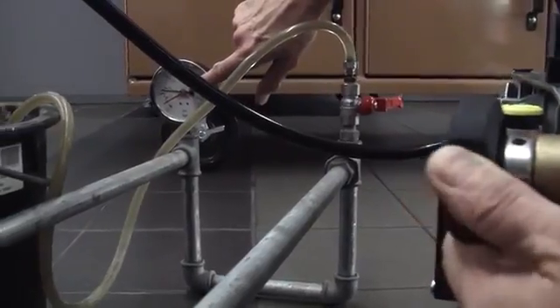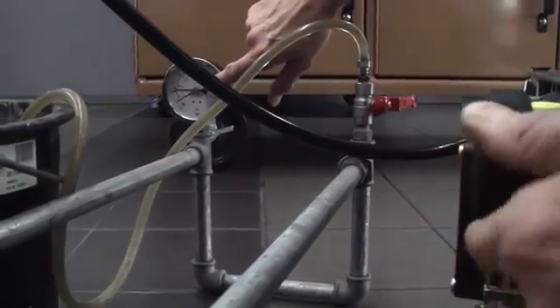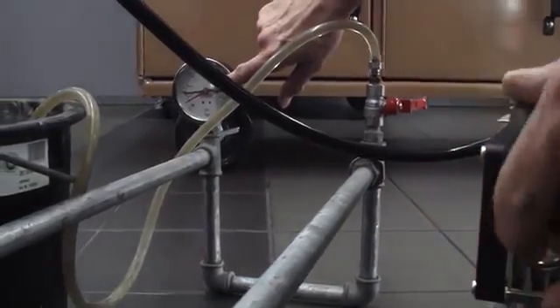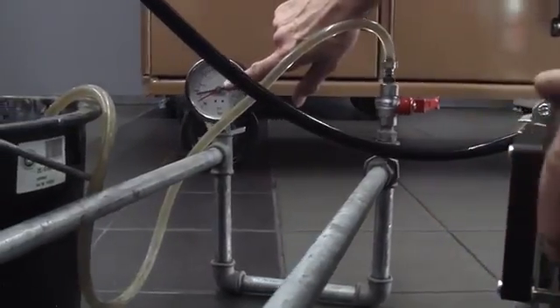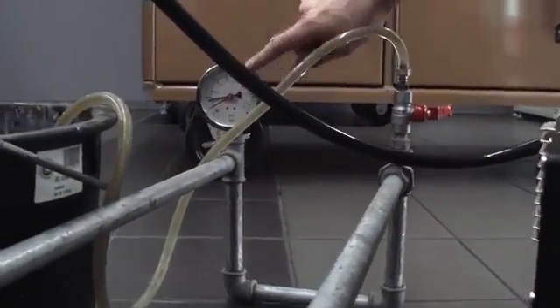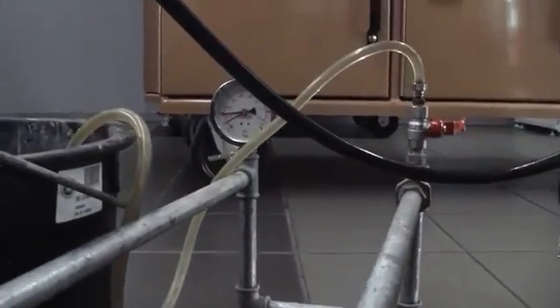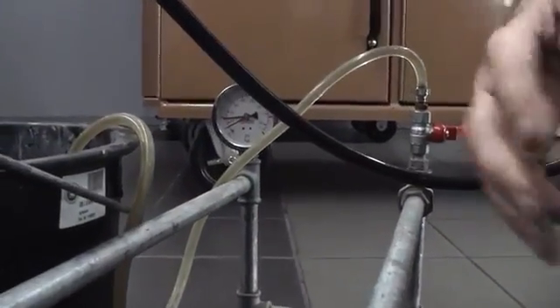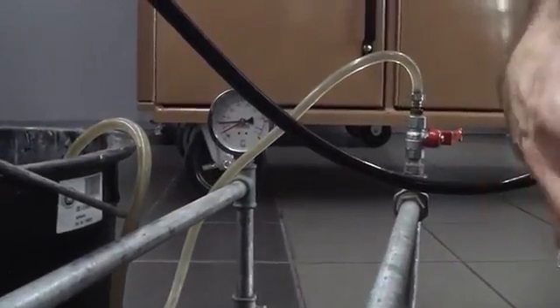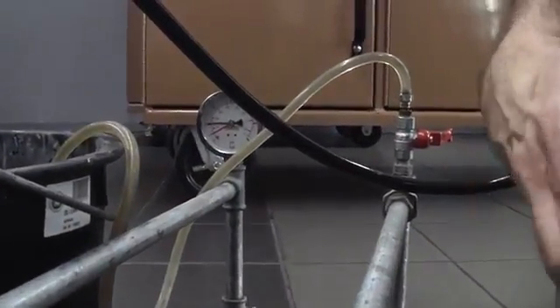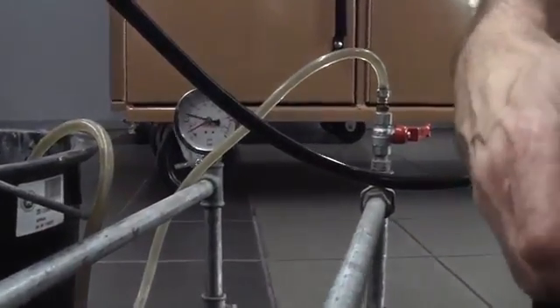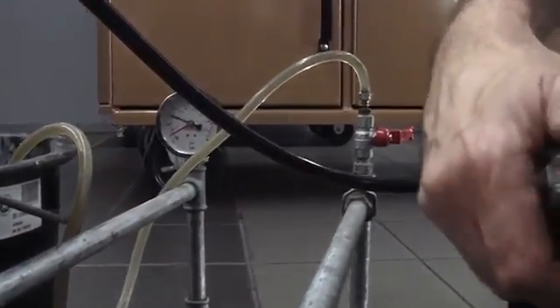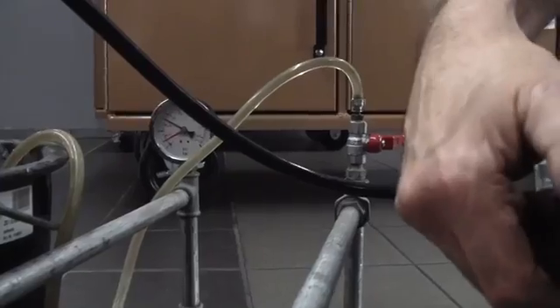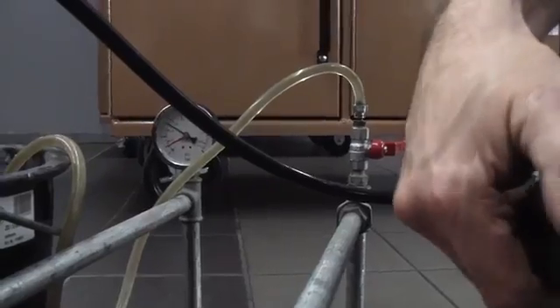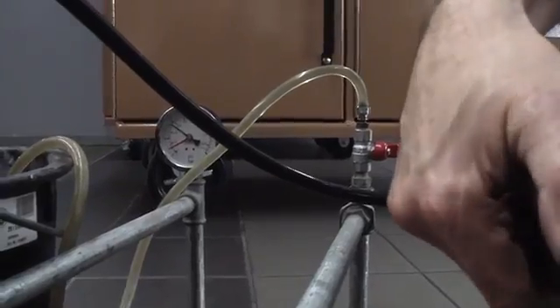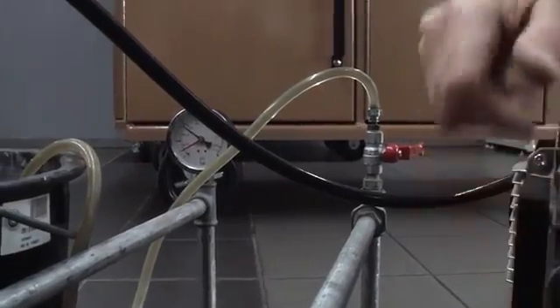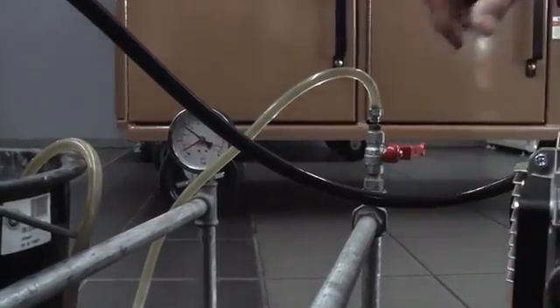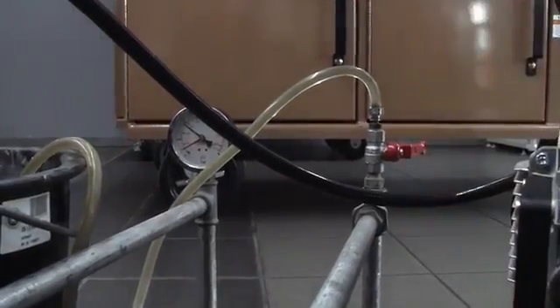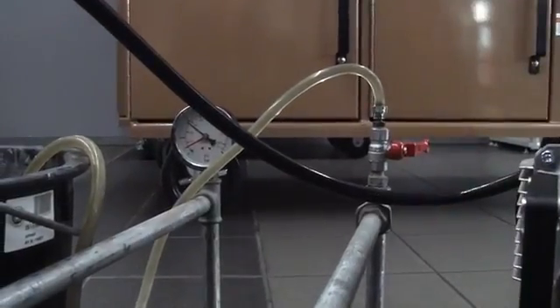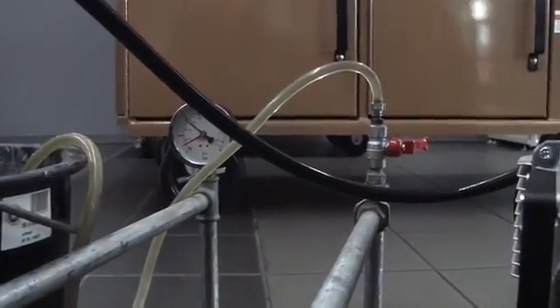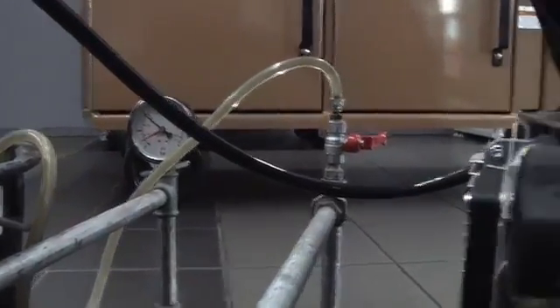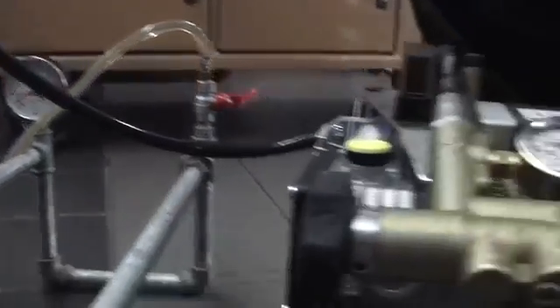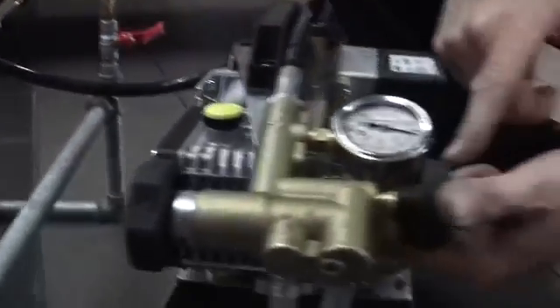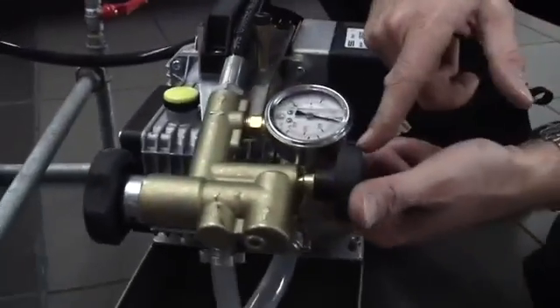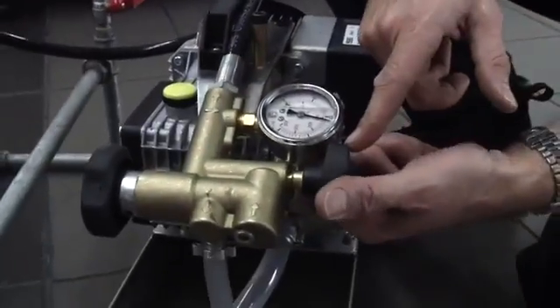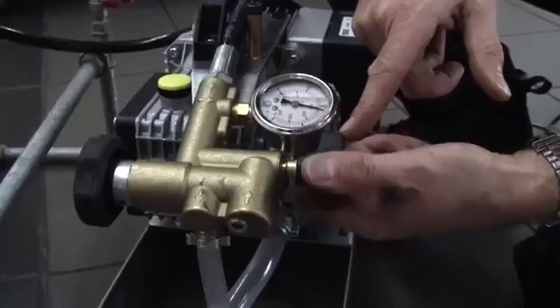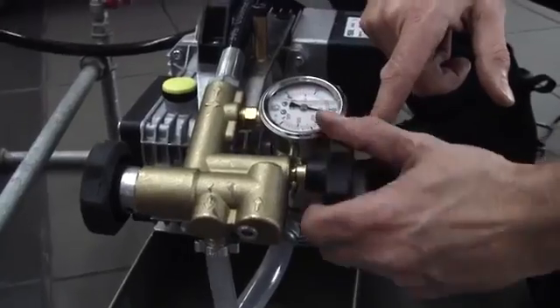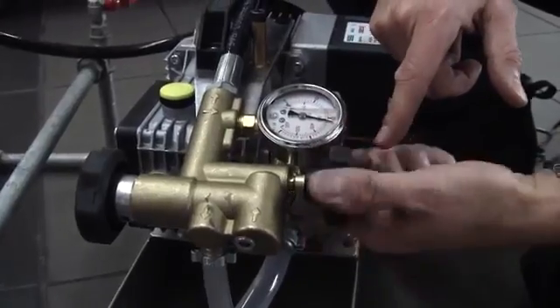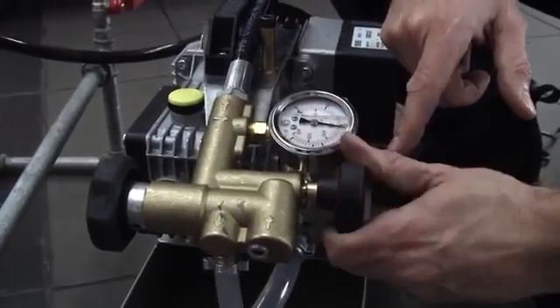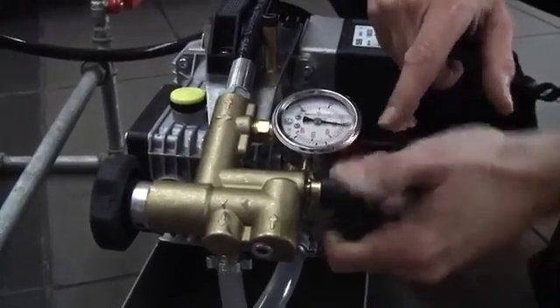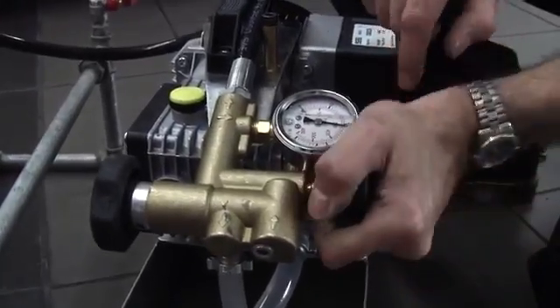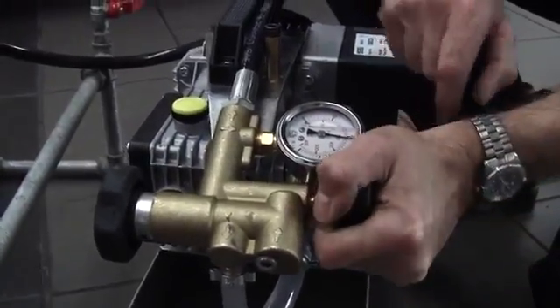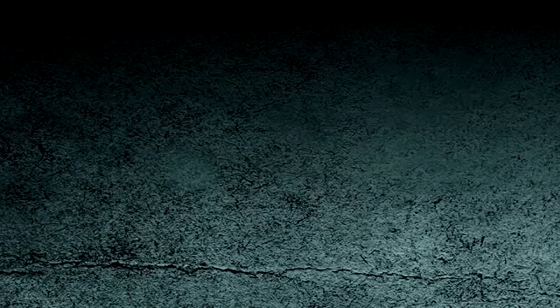Leave it for the desired amount of time for the test. When the test is complete, all you do is go back to the pump and simply open the small black knob to dump the pressure. Test complete.